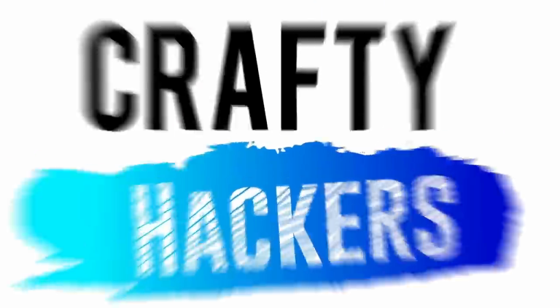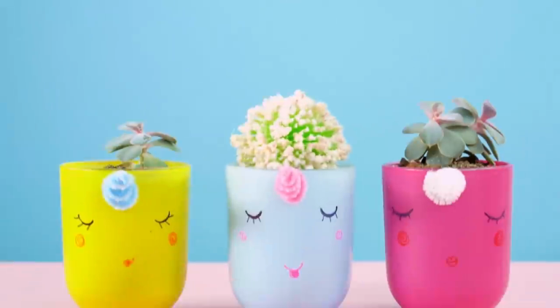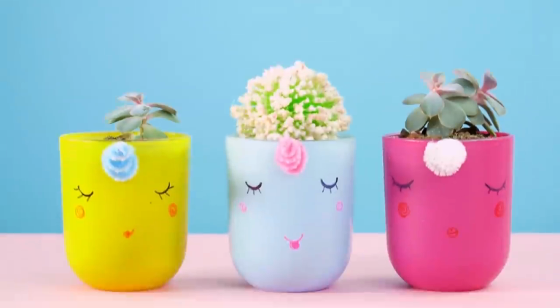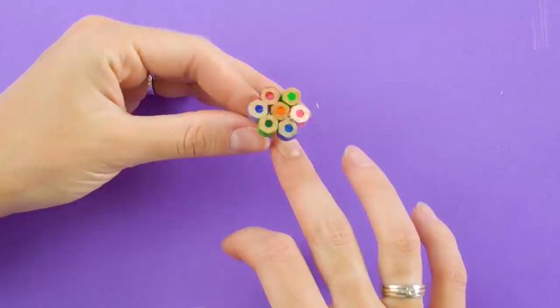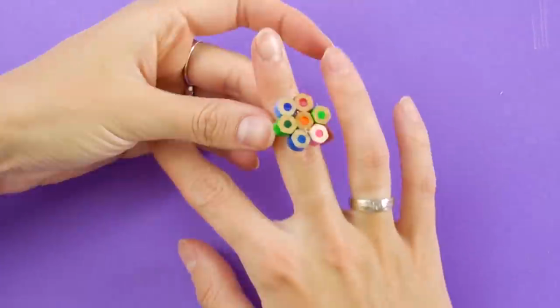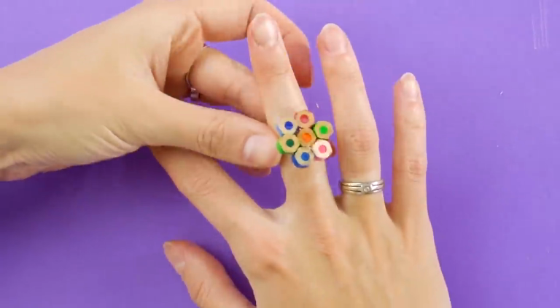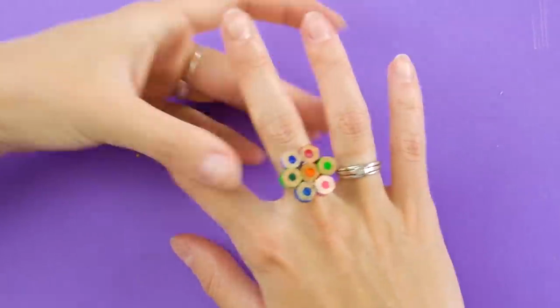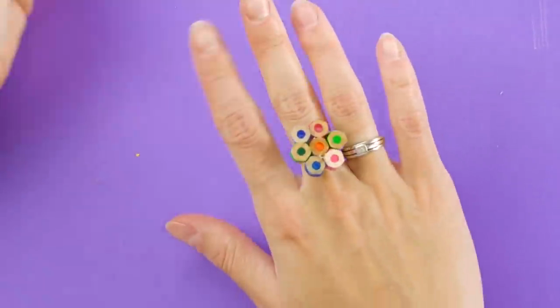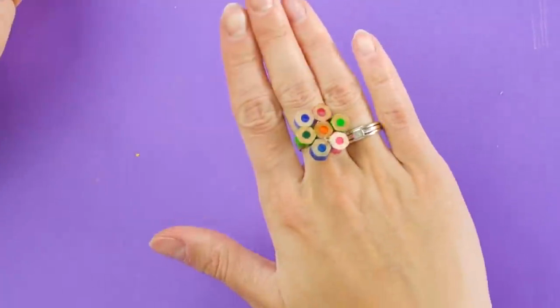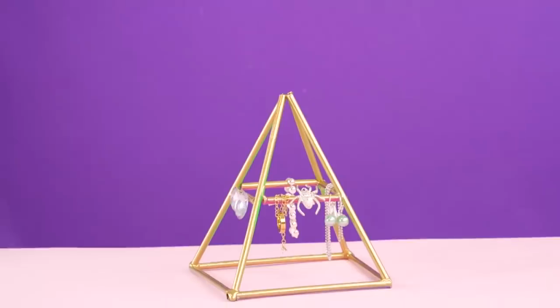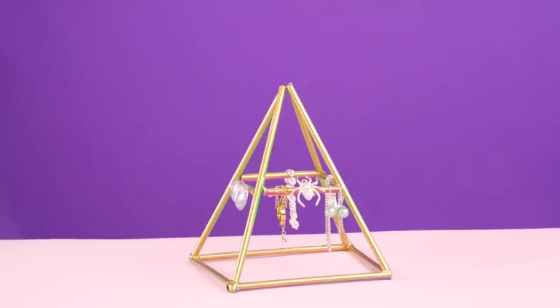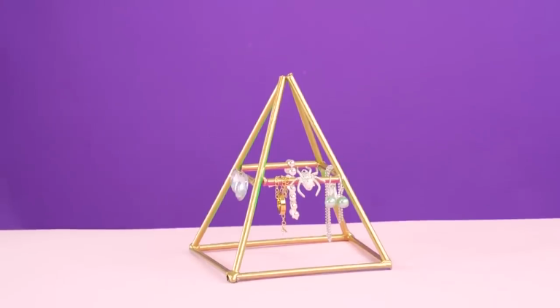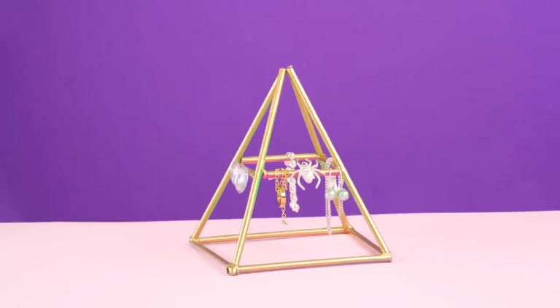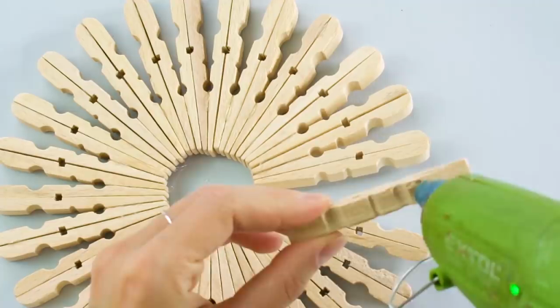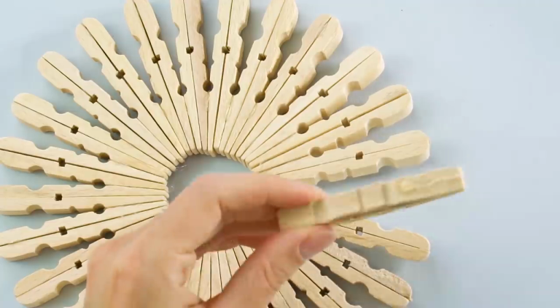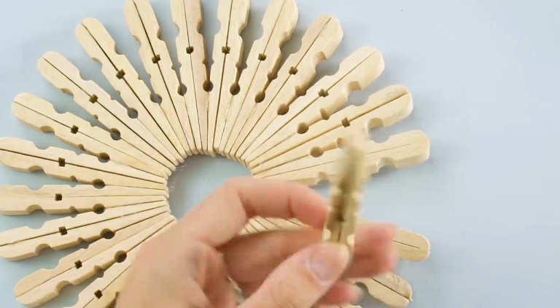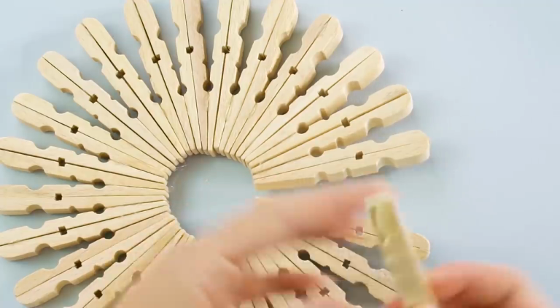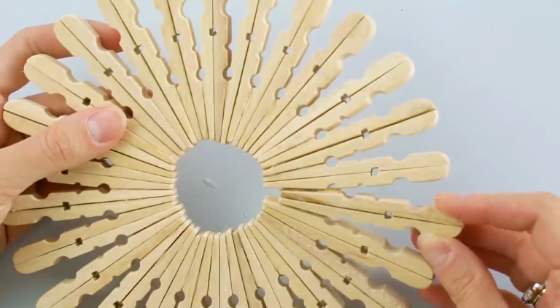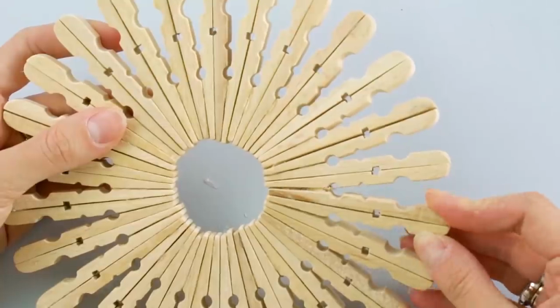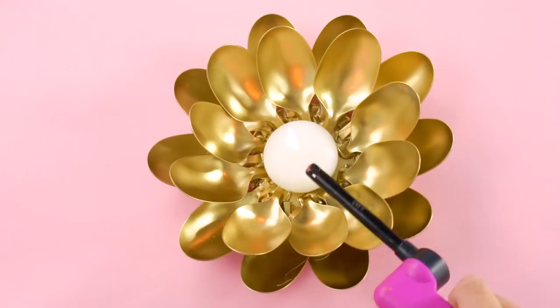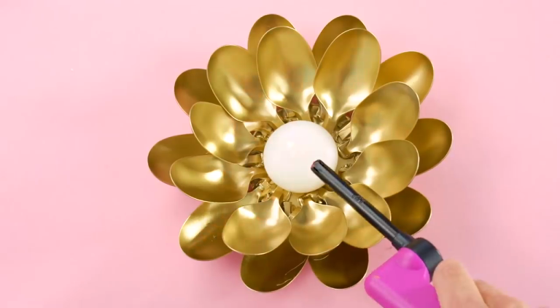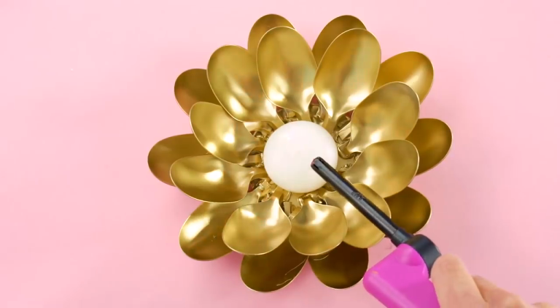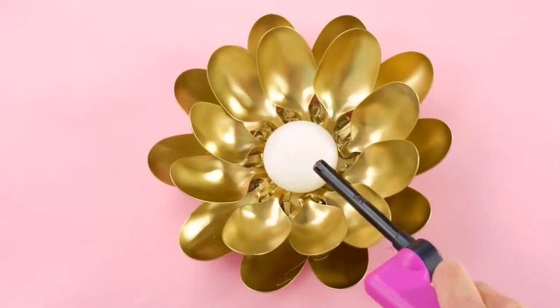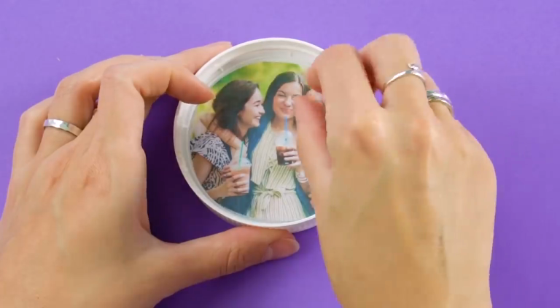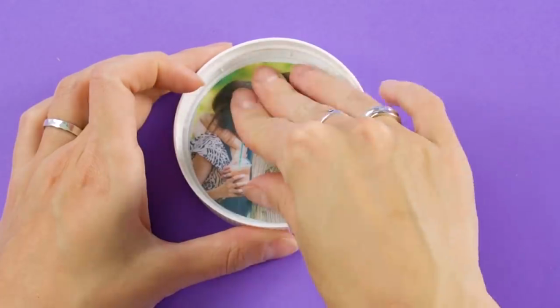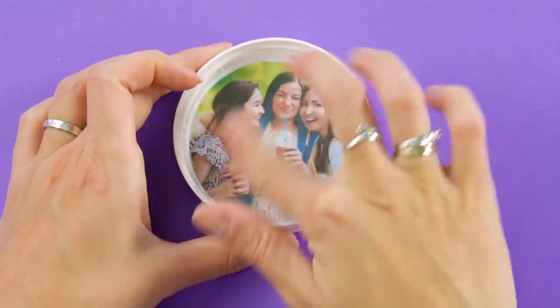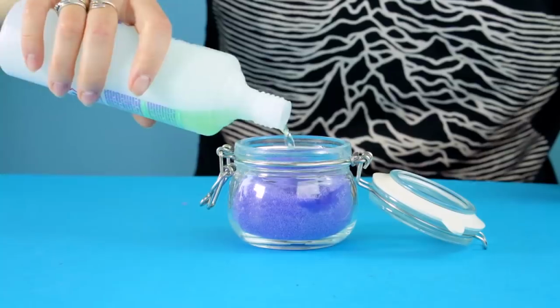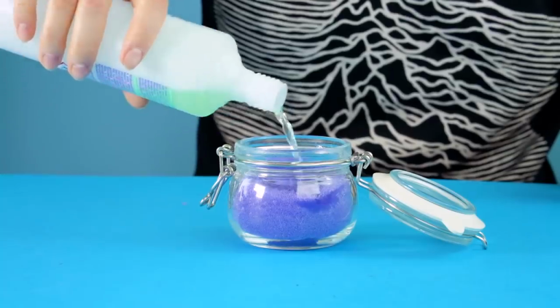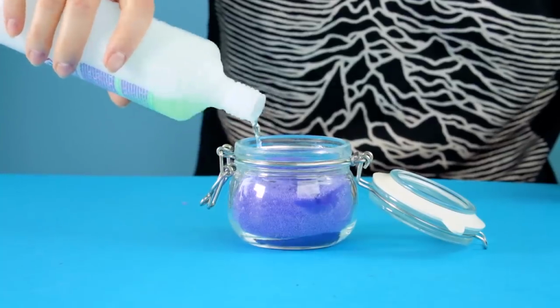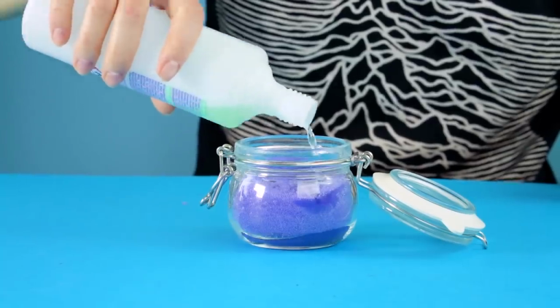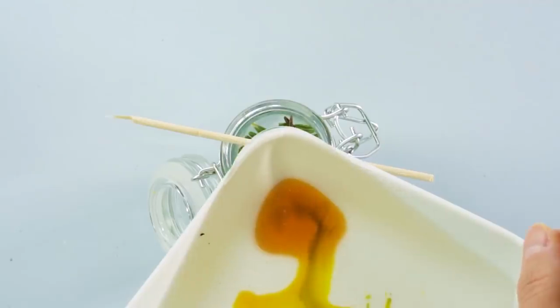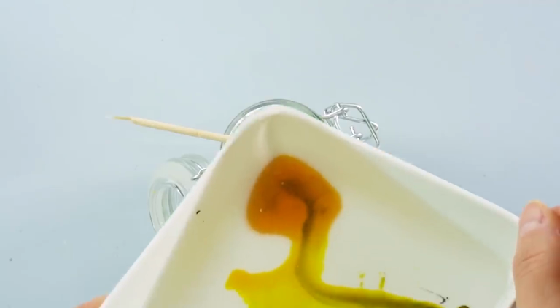Hello fellow crafters! Today we're going to show you some pretty awesome ways you can recycle your old stuff. Get ready to turn your trash into treasure with Crafty Hackers.